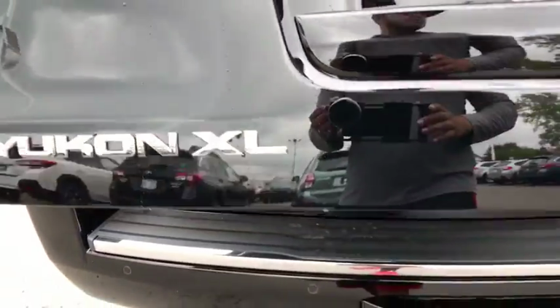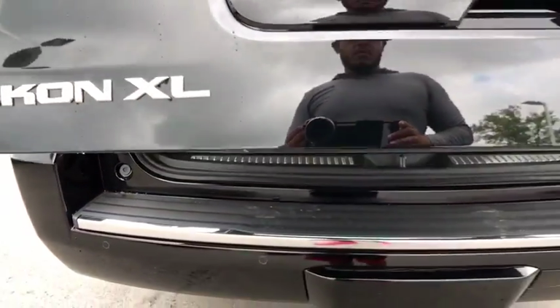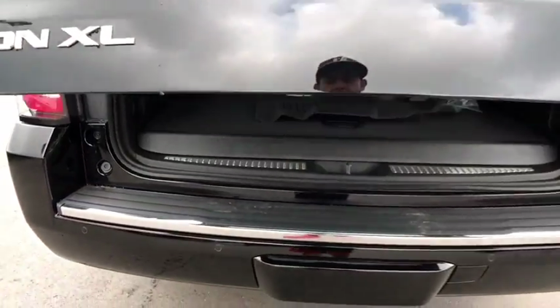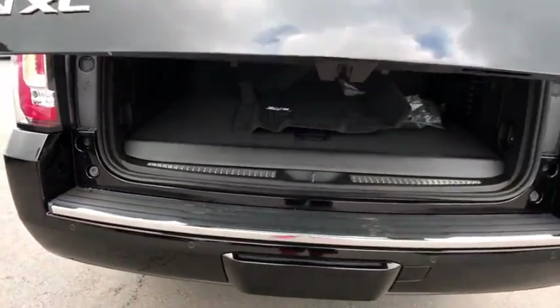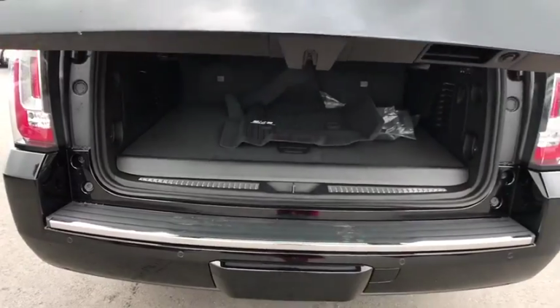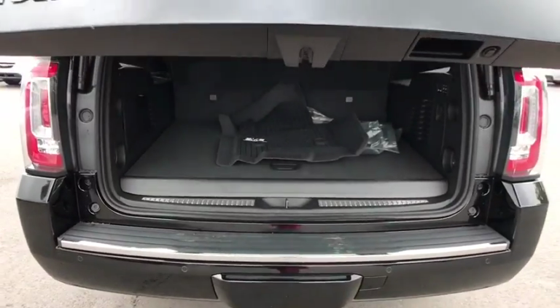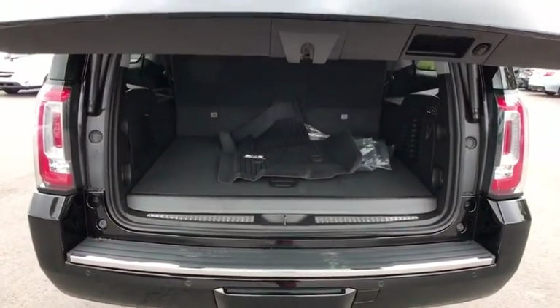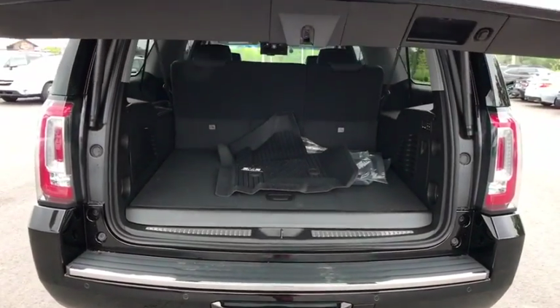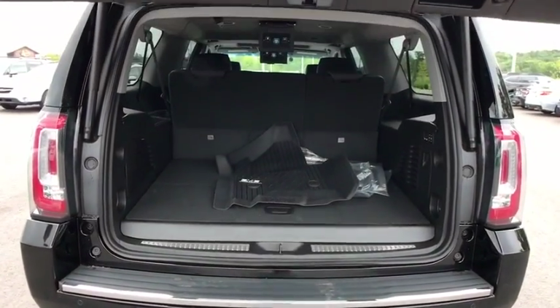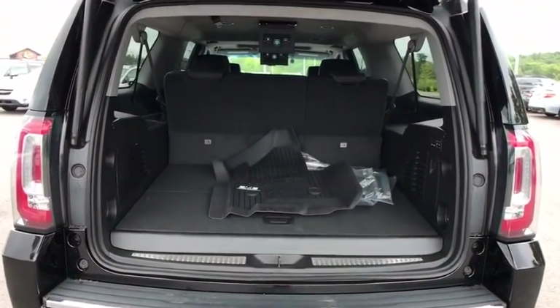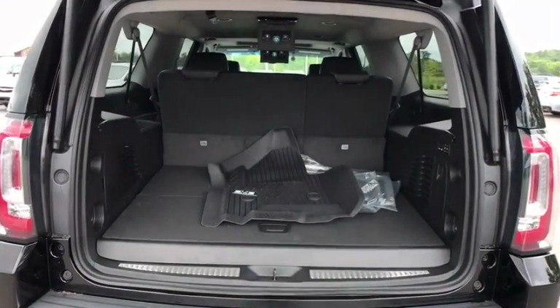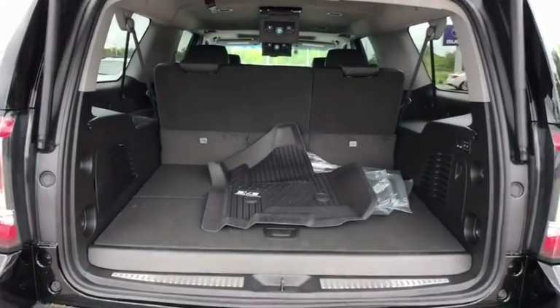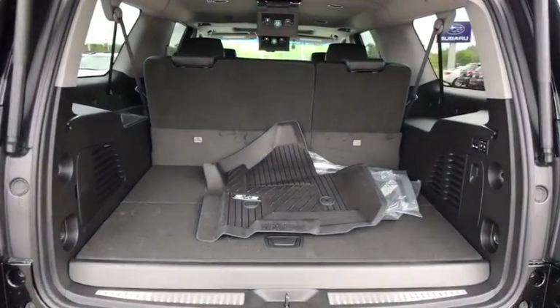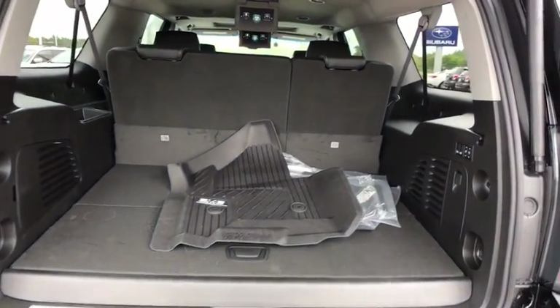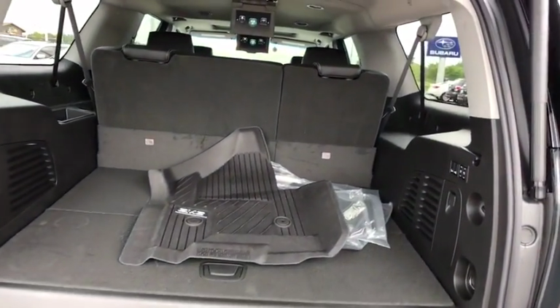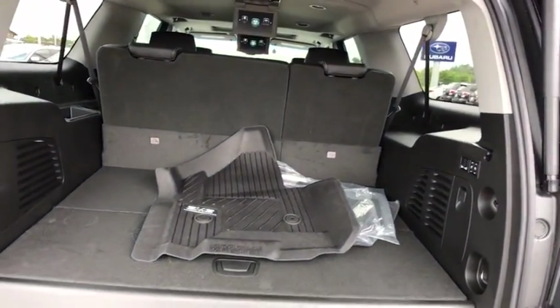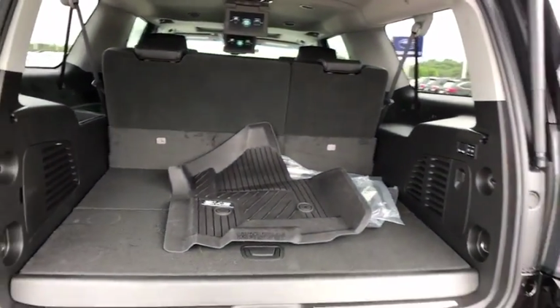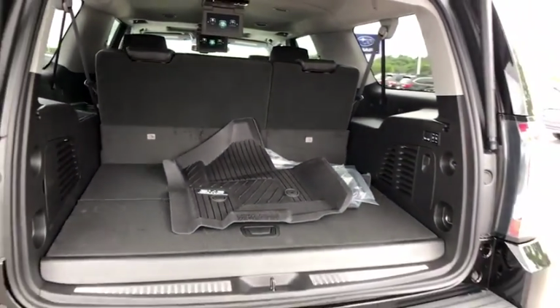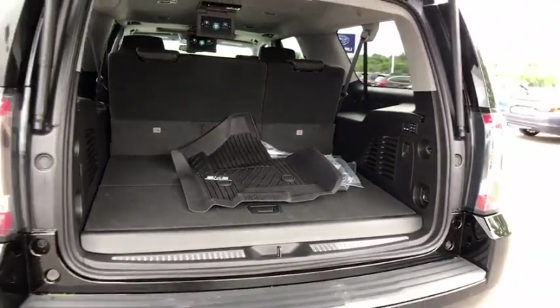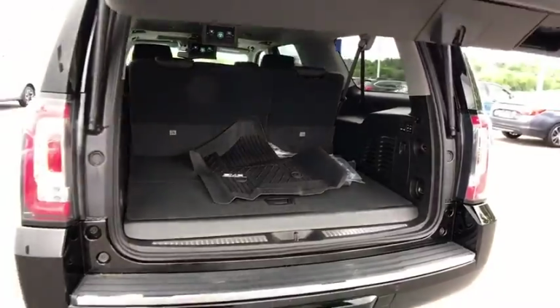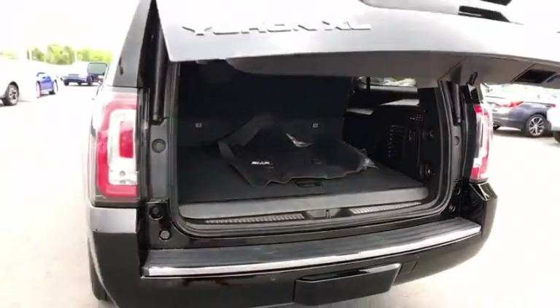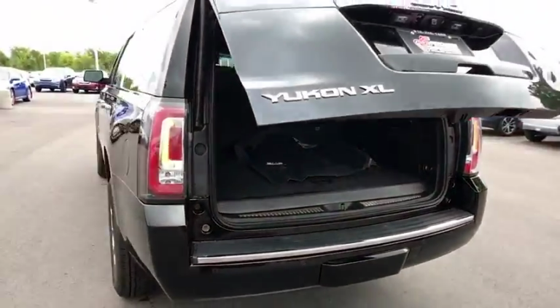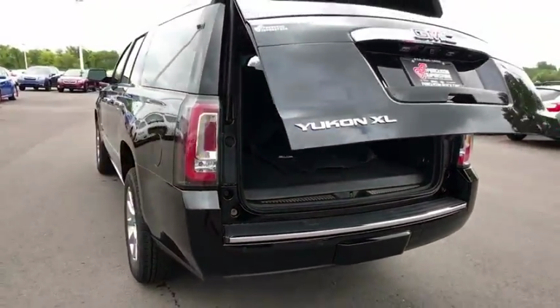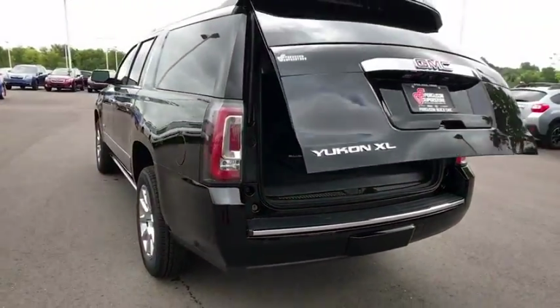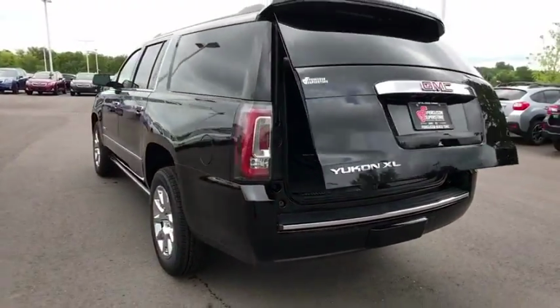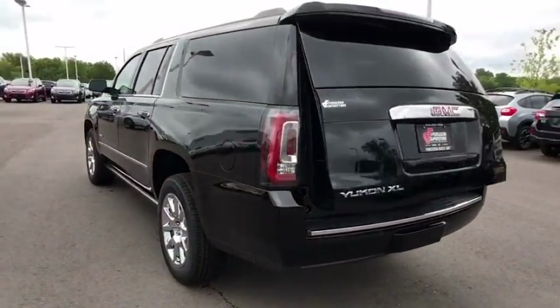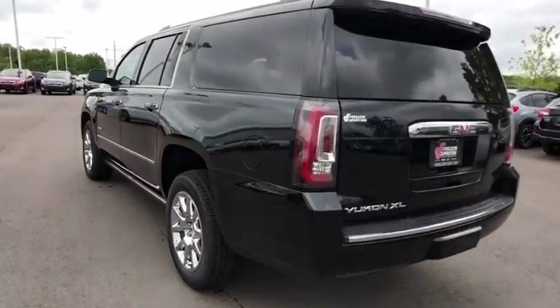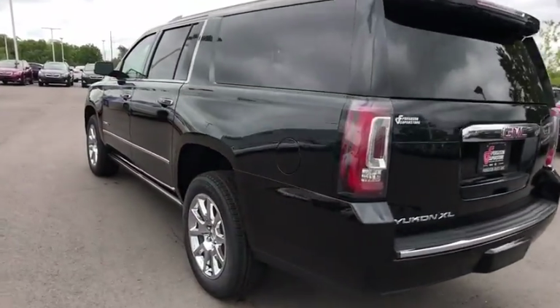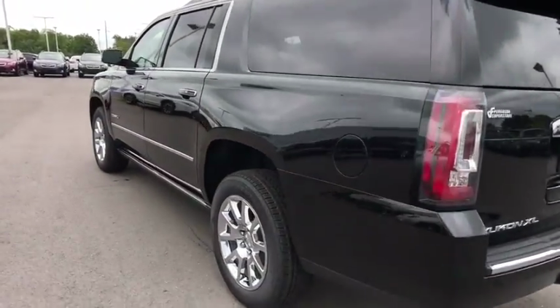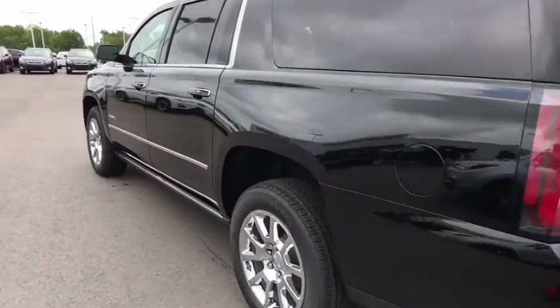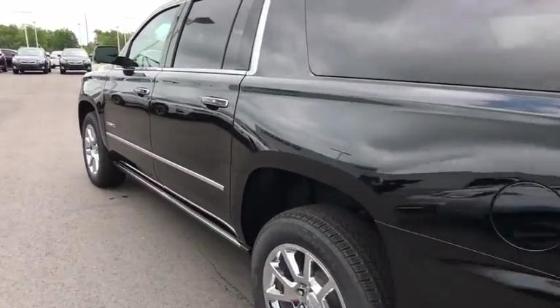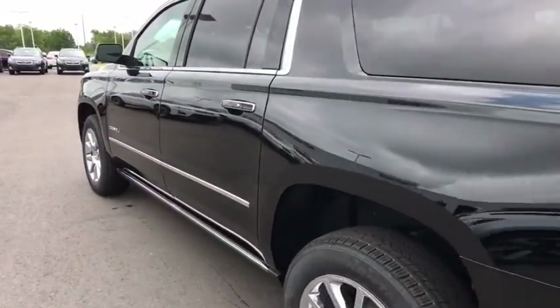Lane departure warning. Stability control. Backup camera. Leather-wrapped steering wheel. Bluetooth. Power steering. Adjustable steering wheel. Auto-dimming rear-view mirror. Keyless start. Floor mats.